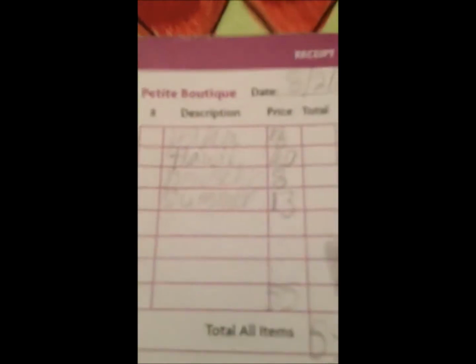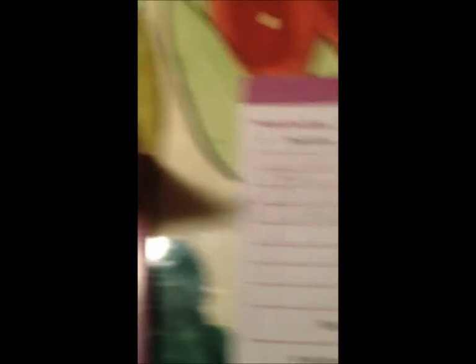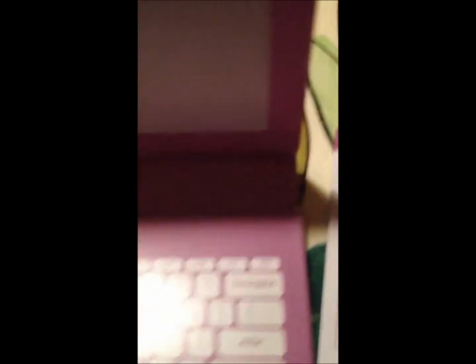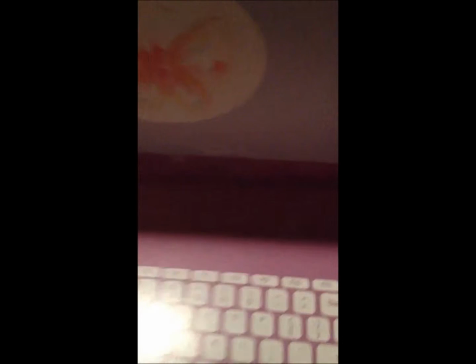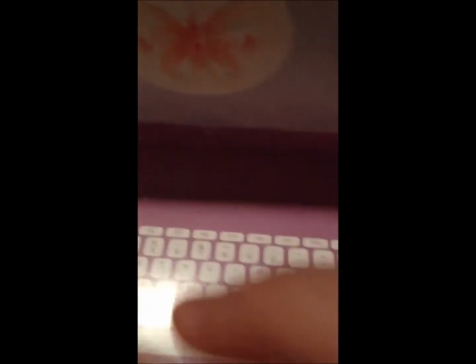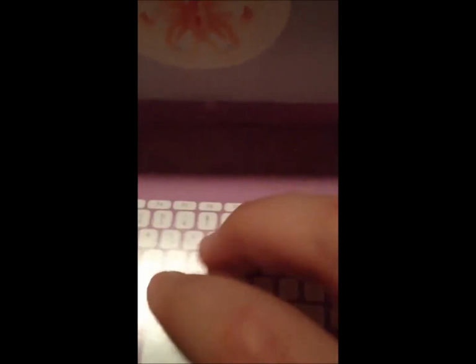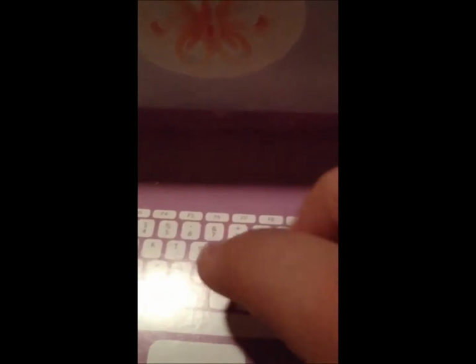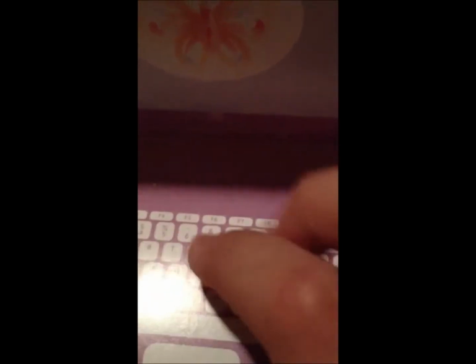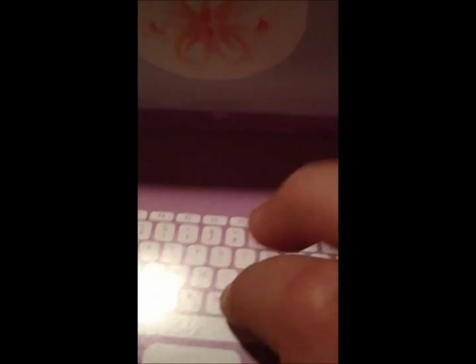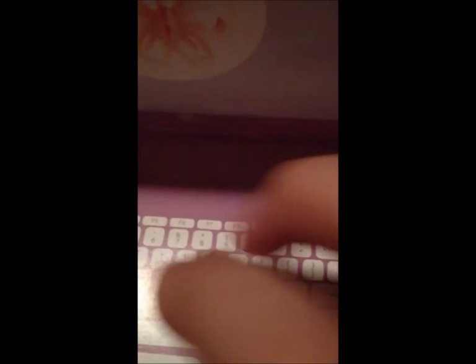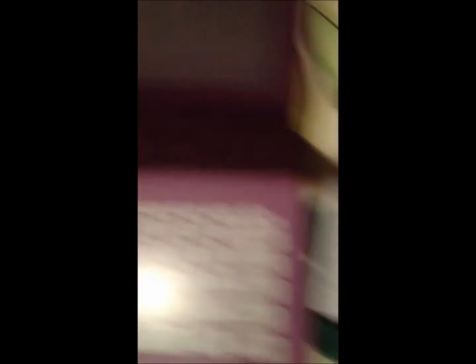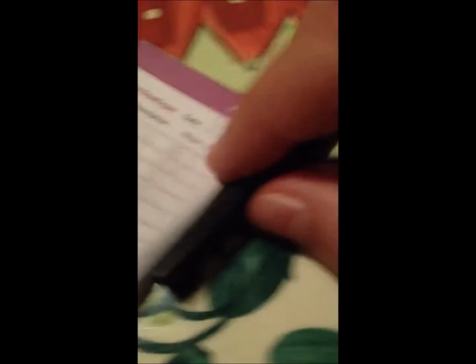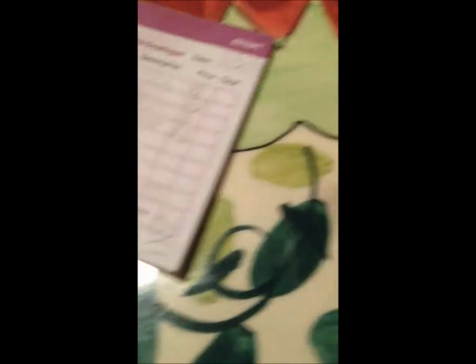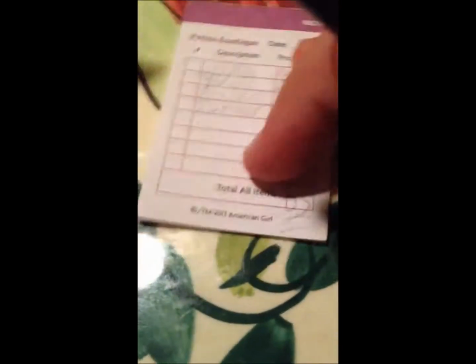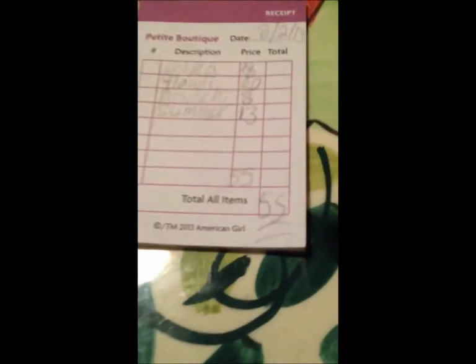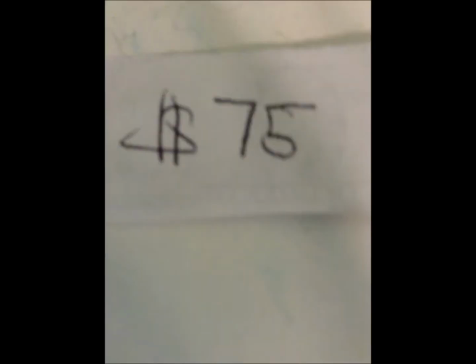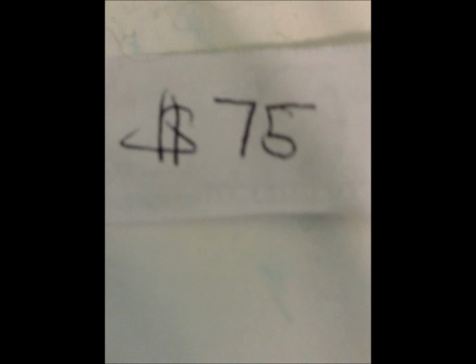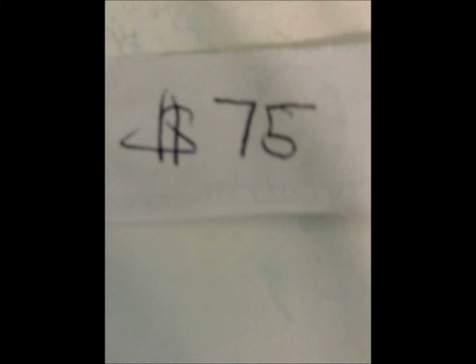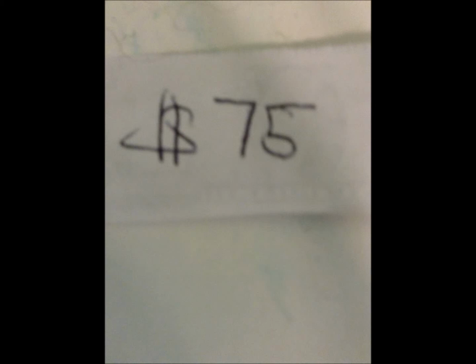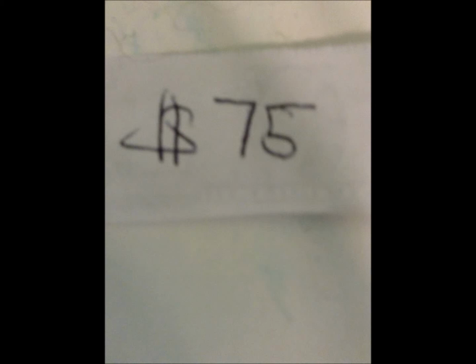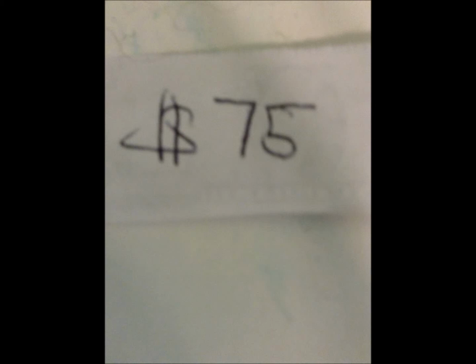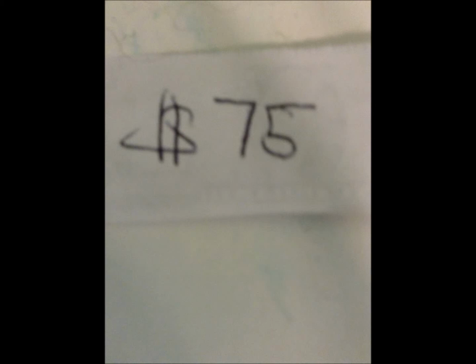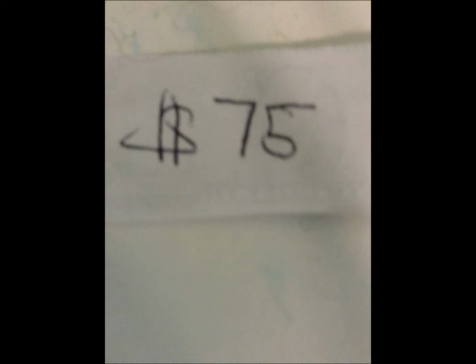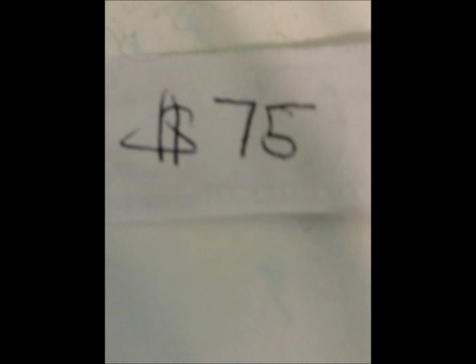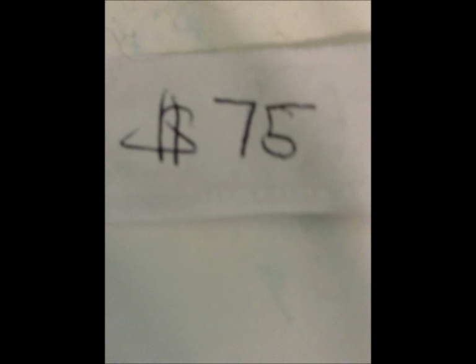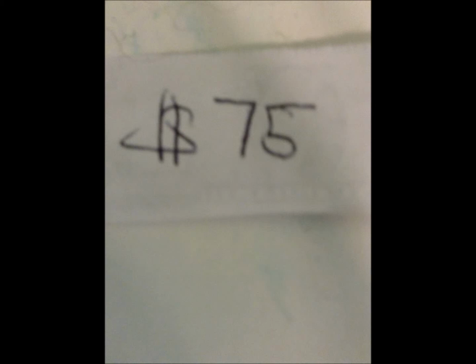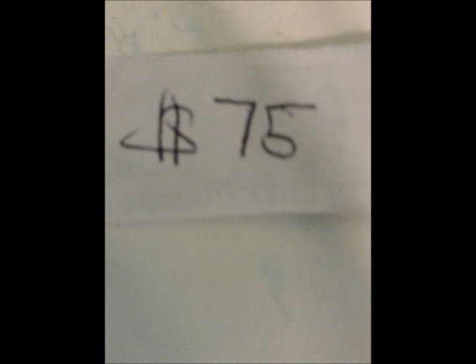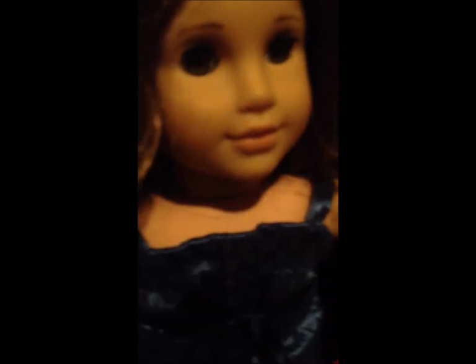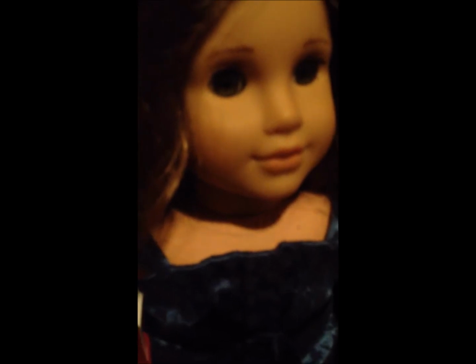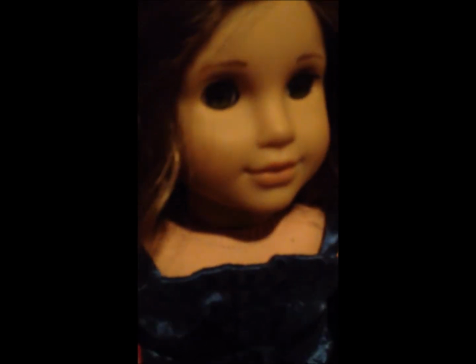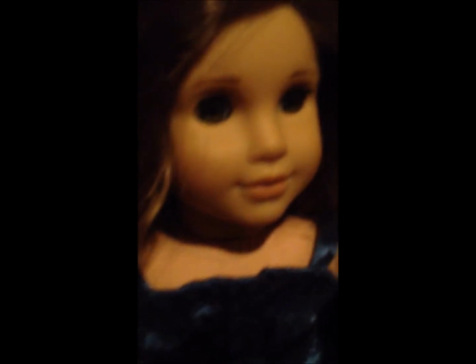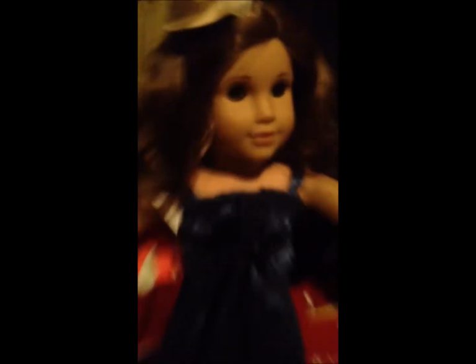Okay, let me just type that into my computer. Okay, and your total is $20. Thank you so much.